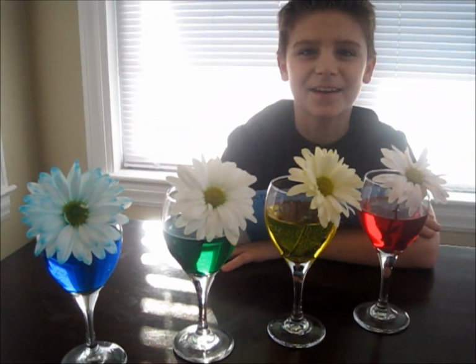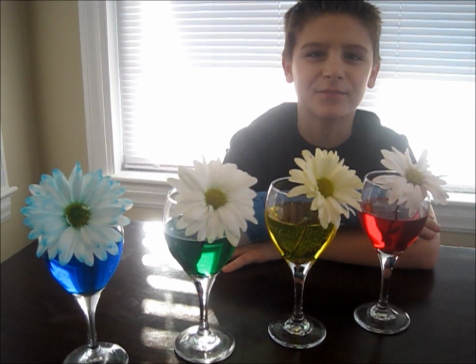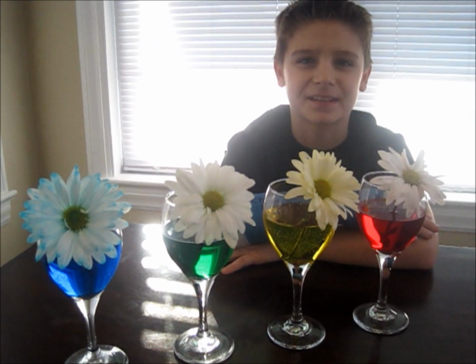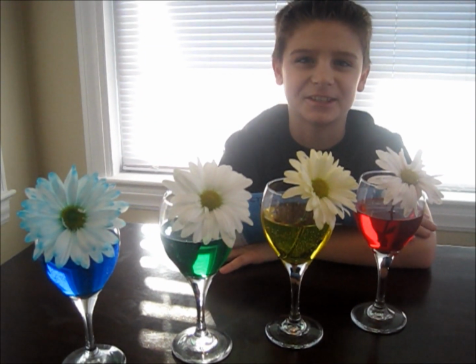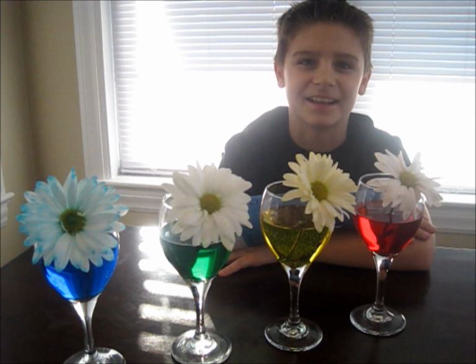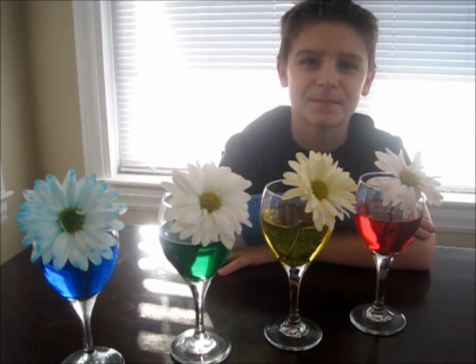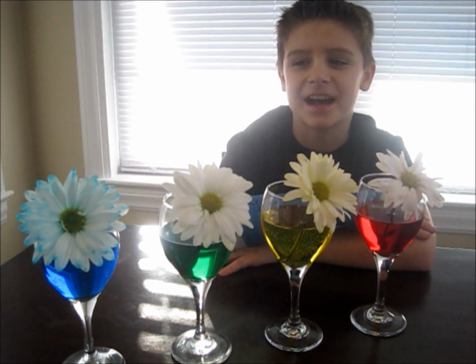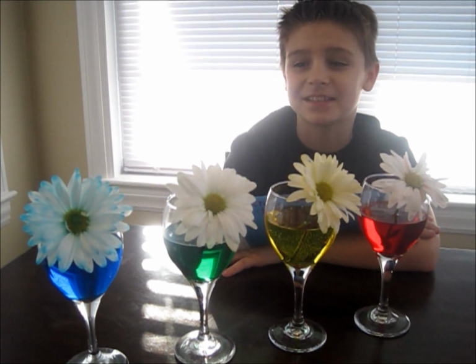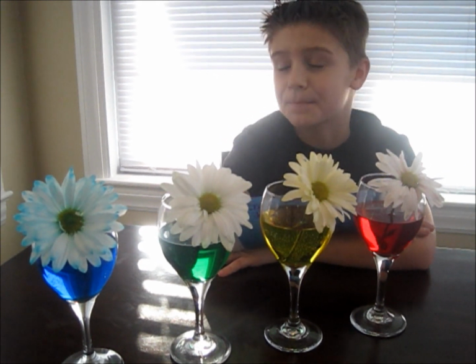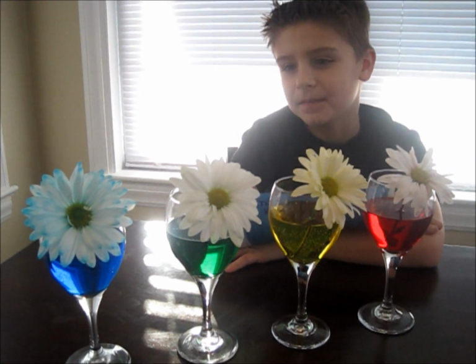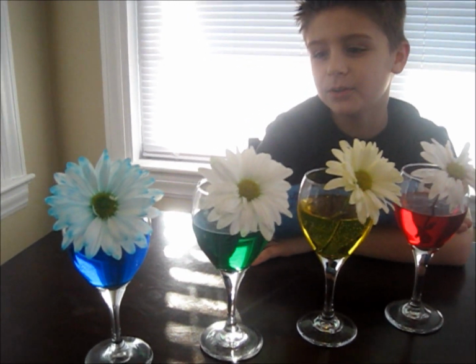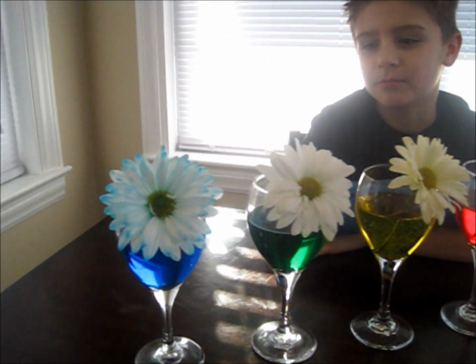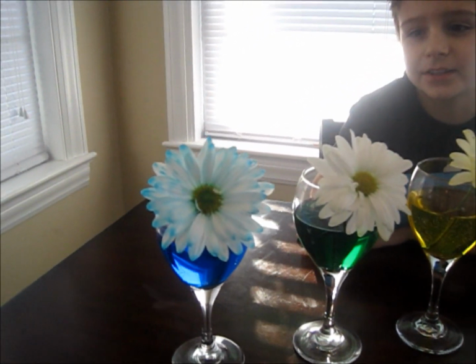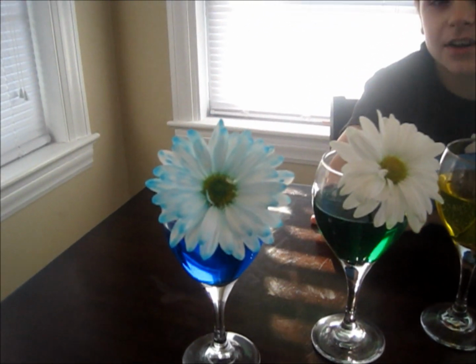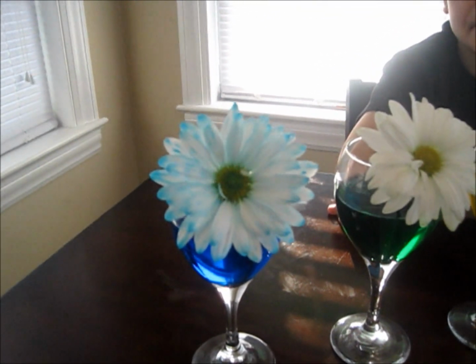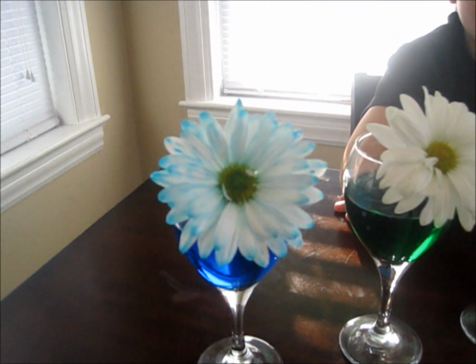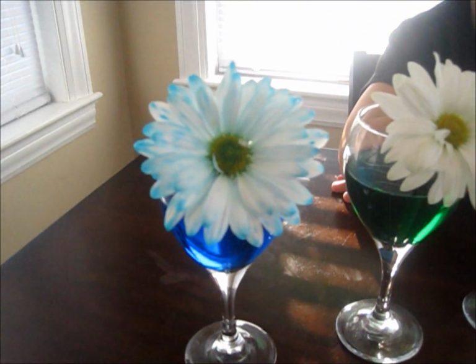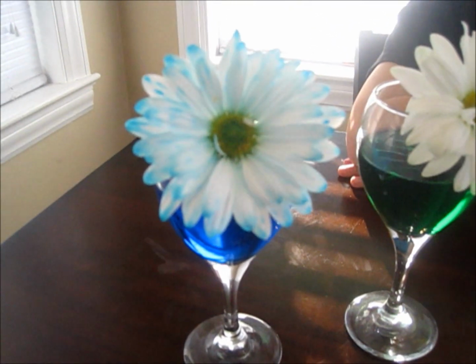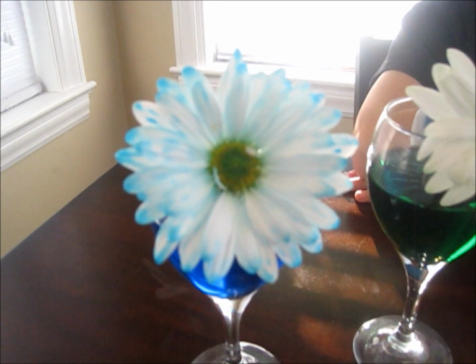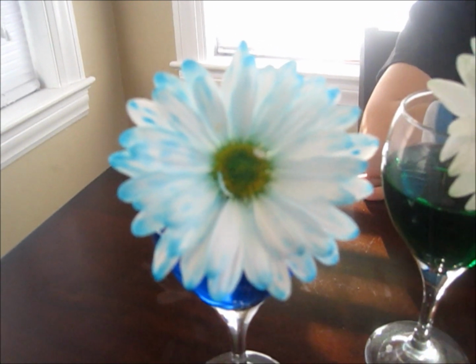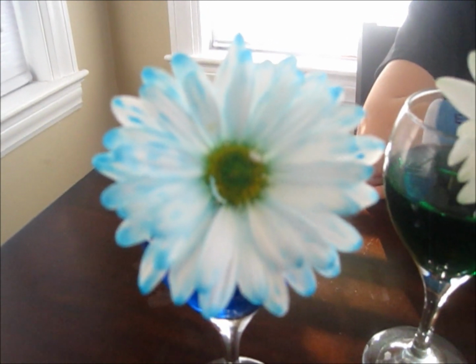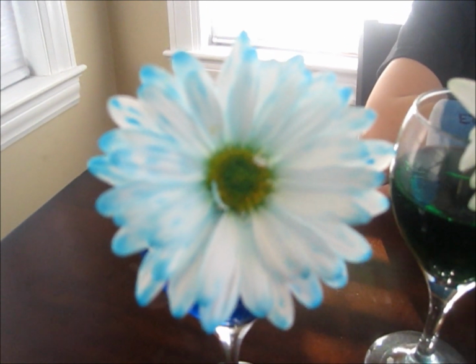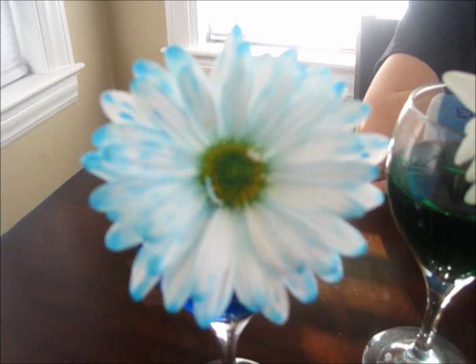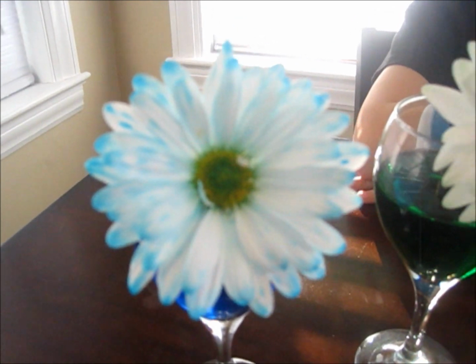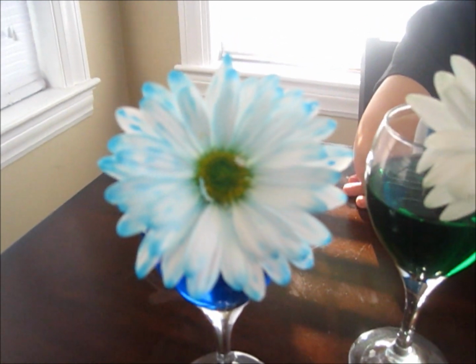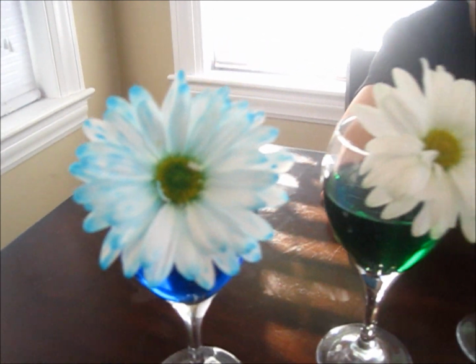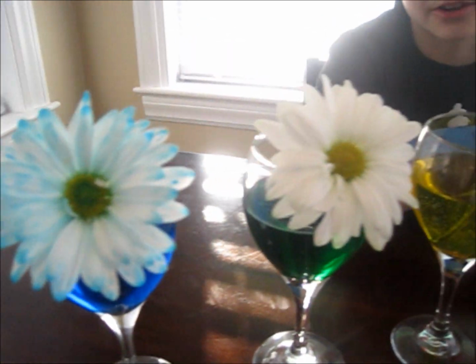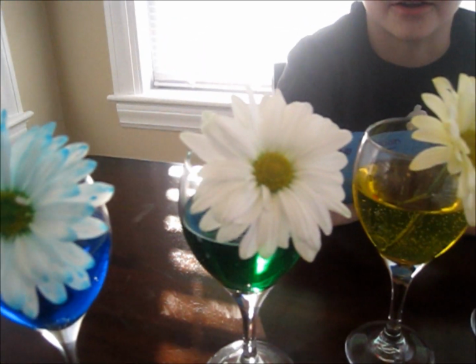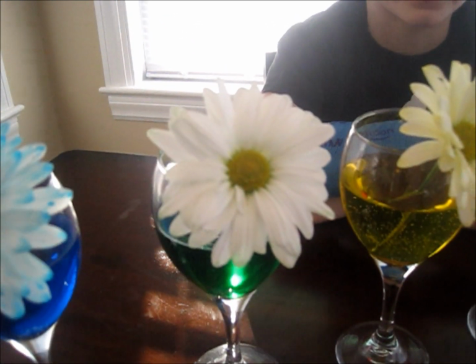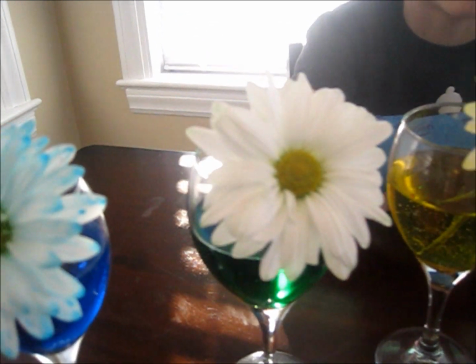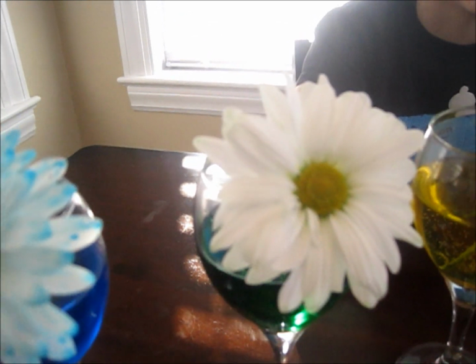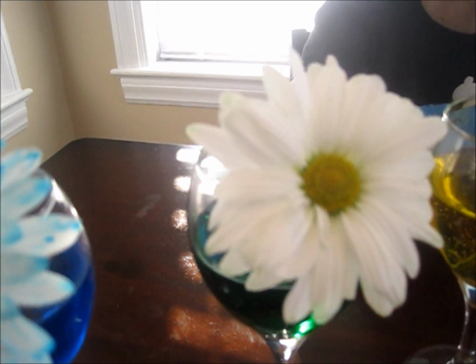Here are my flowers after two days. As you can see, the blue really turned color and so did the yellow. The green, however, hardly turned color at all, and the red looks pink.